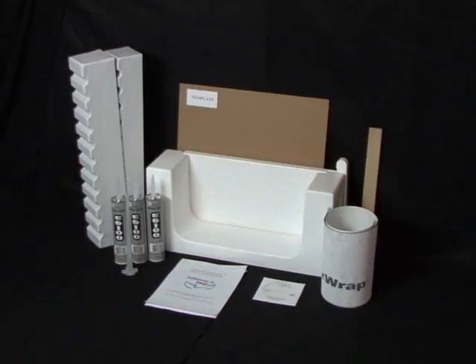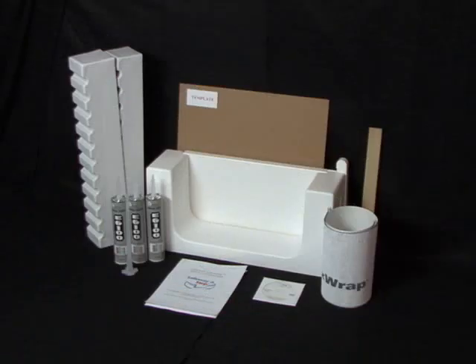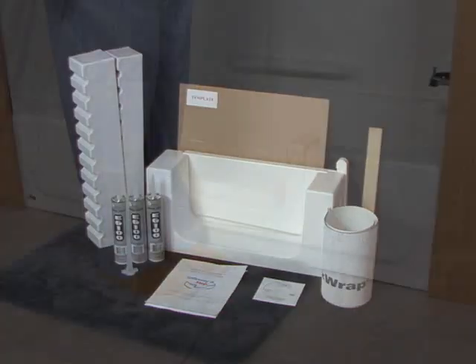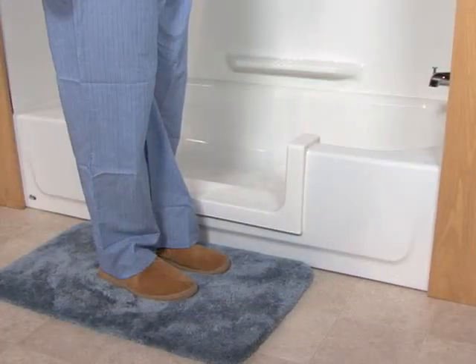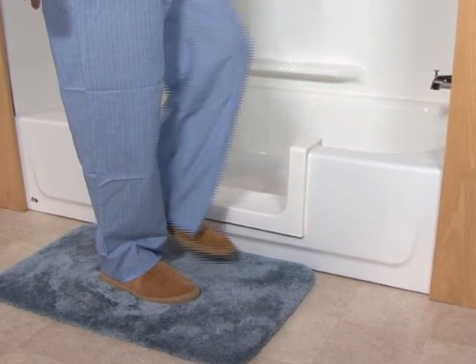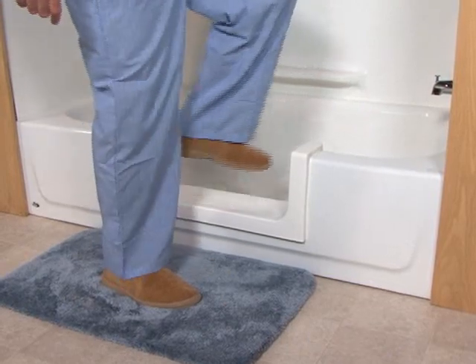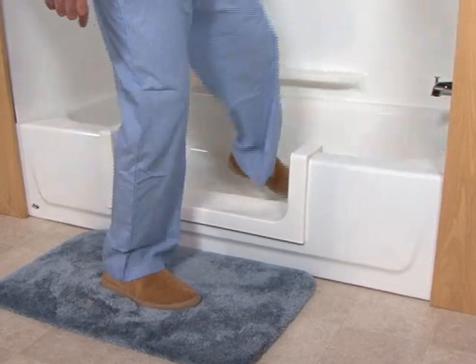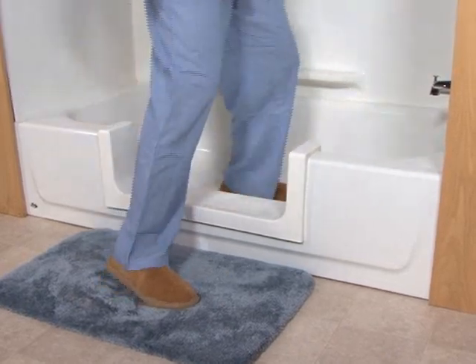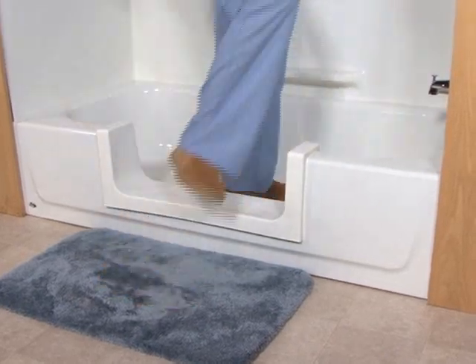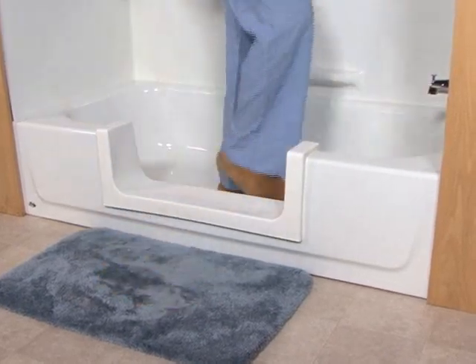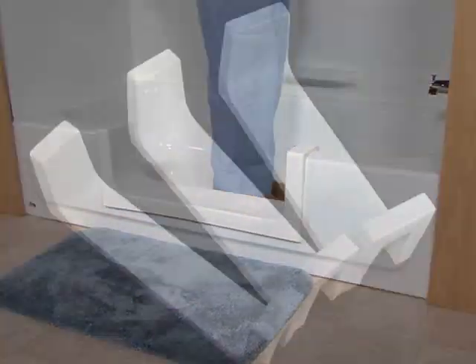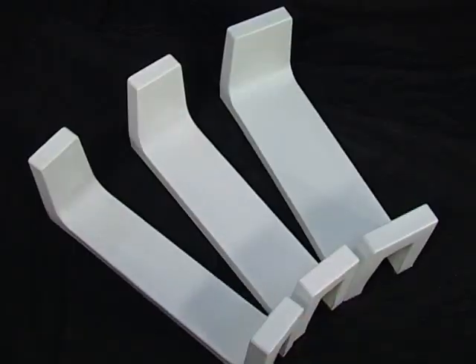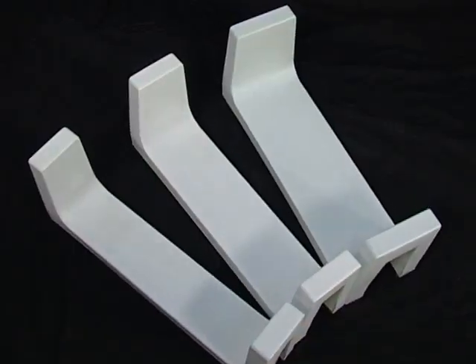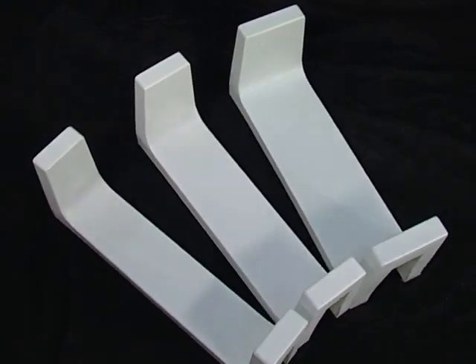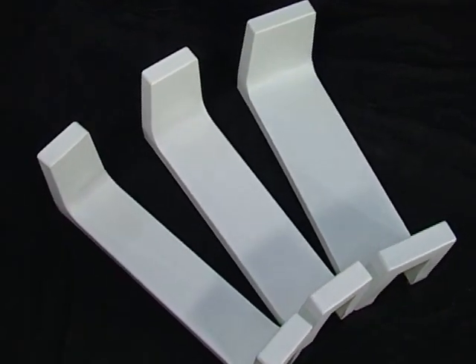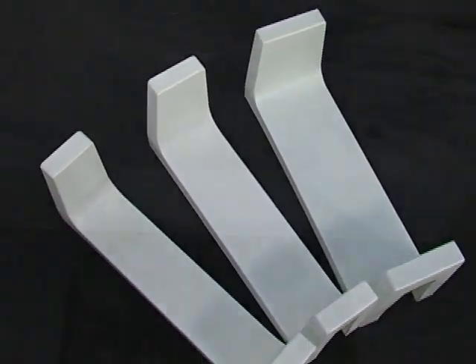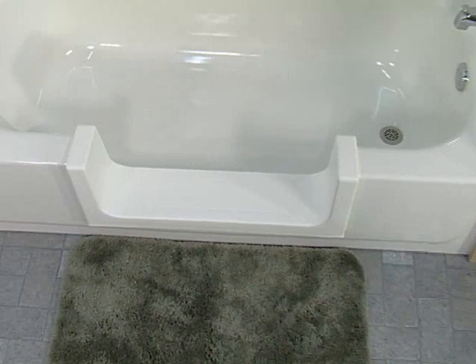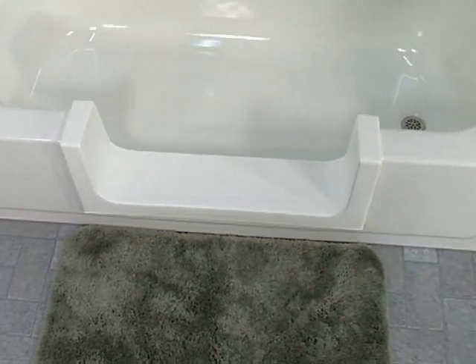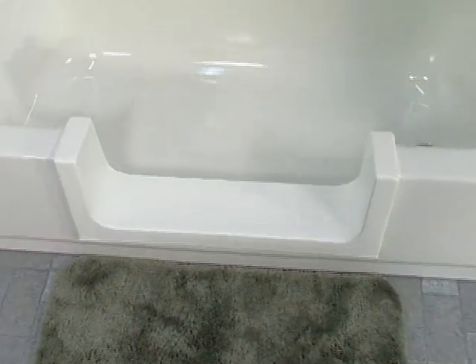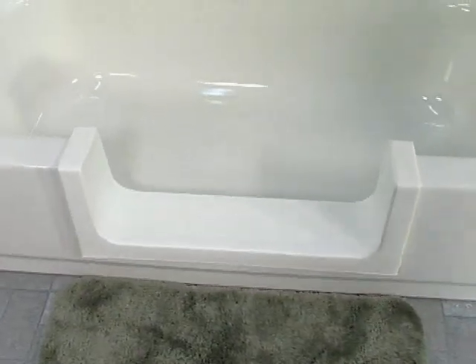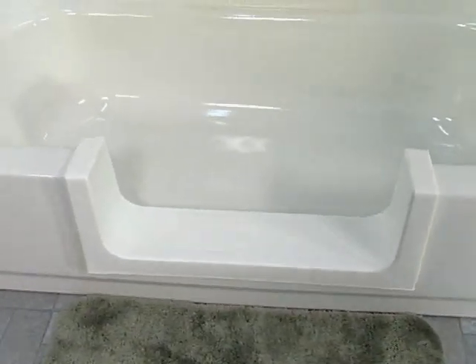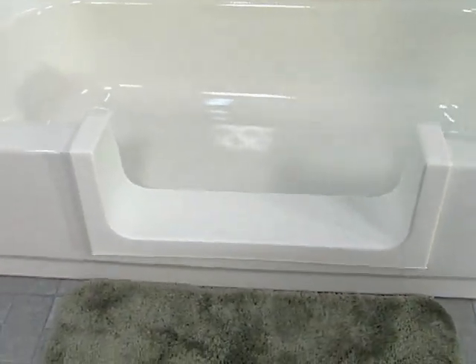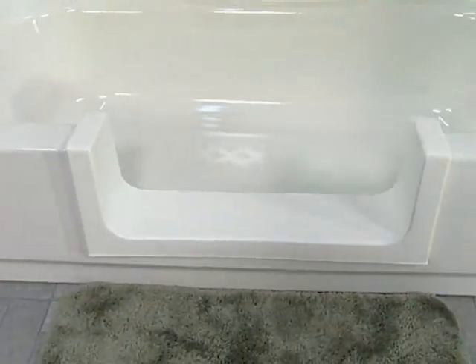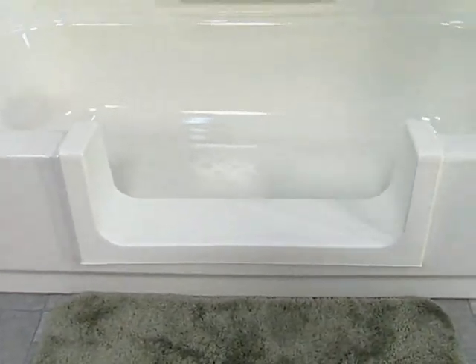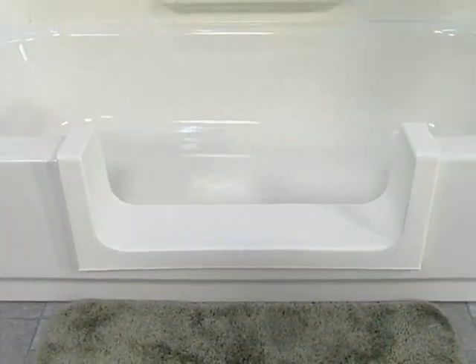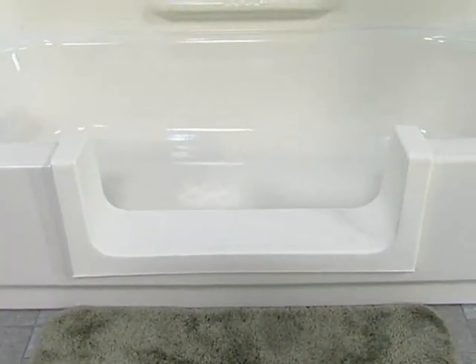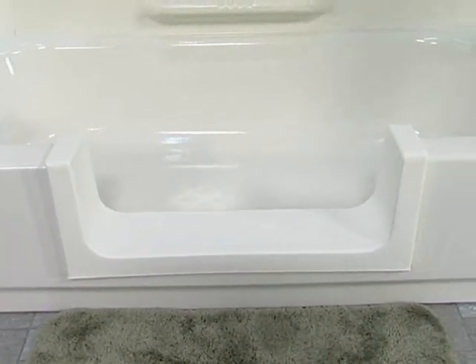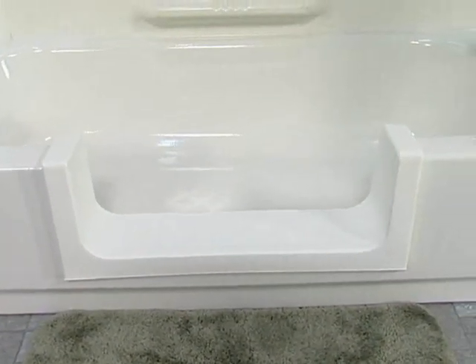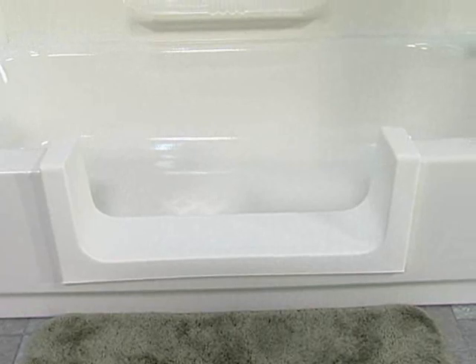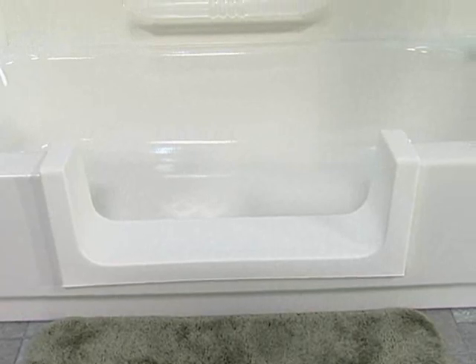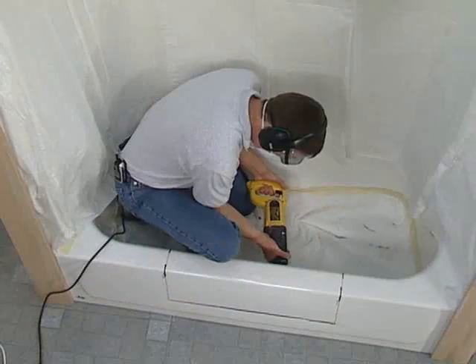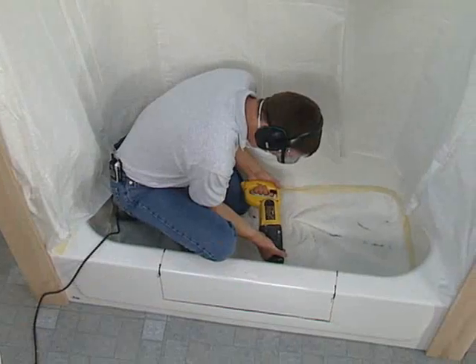Both products provide easier accessibility into the bathtub area and are installed in just a few short hours for a fraction of the cost compared to tearing out and removing the existing bathtub or other more costly renovation options.